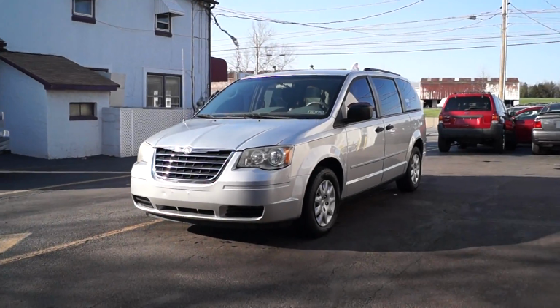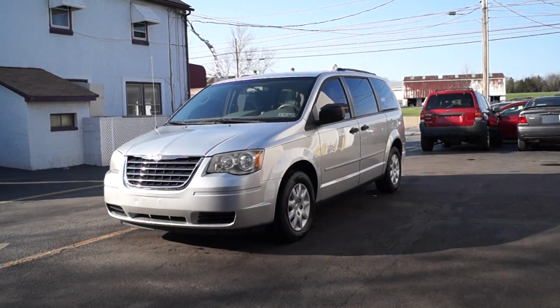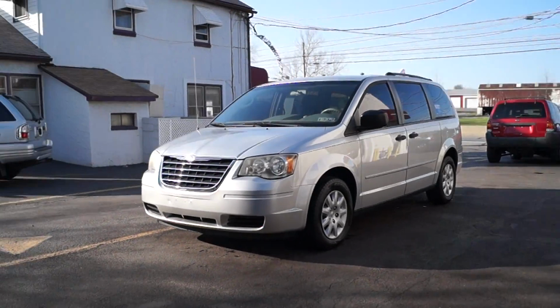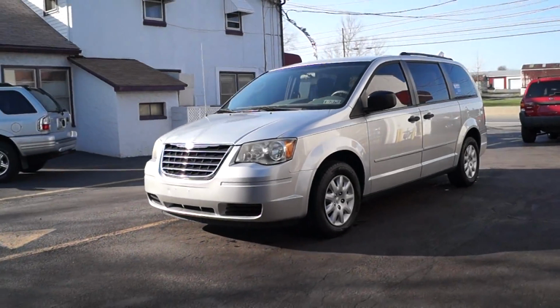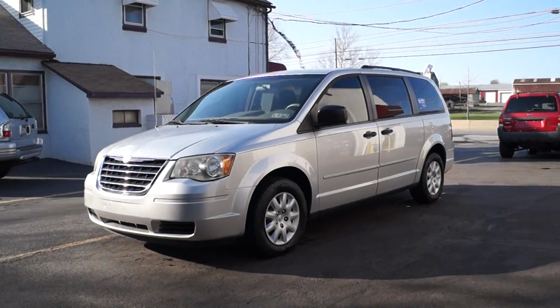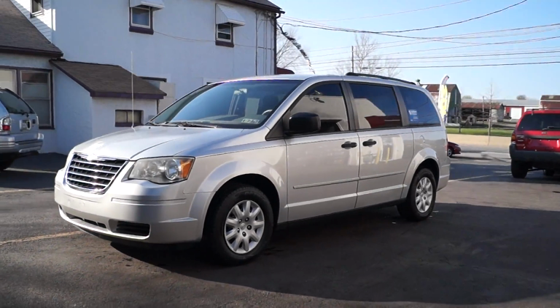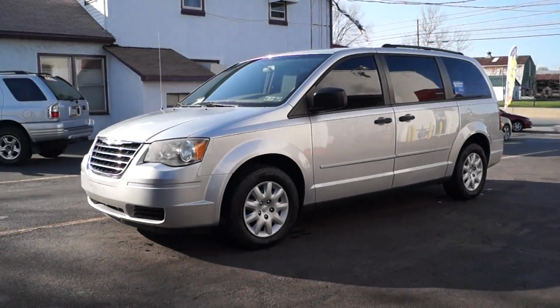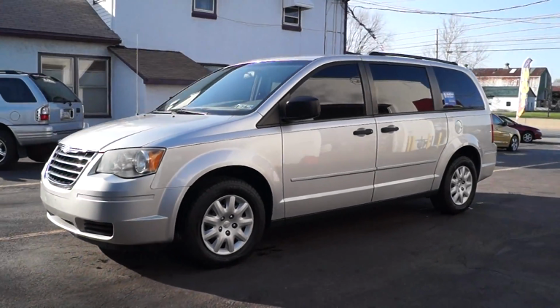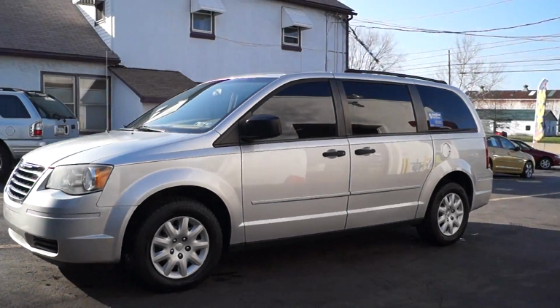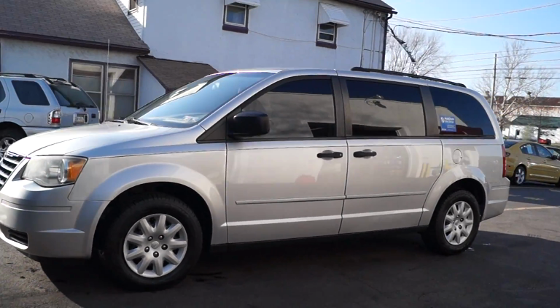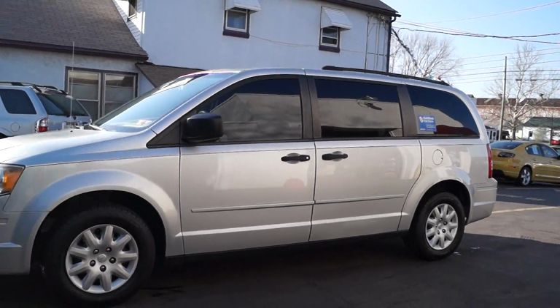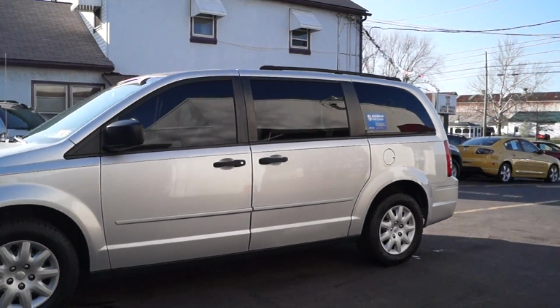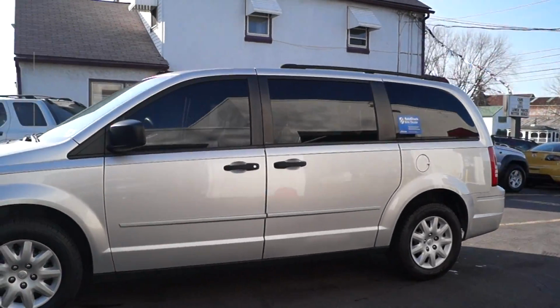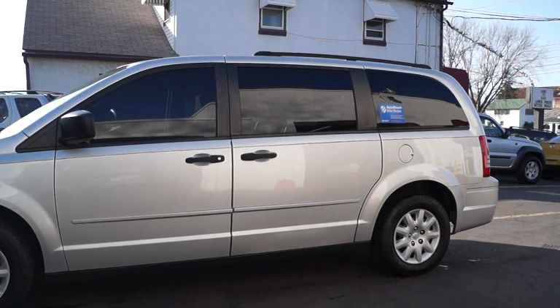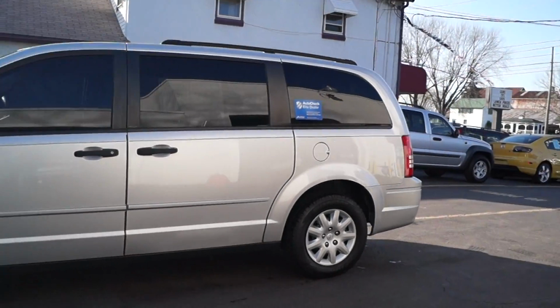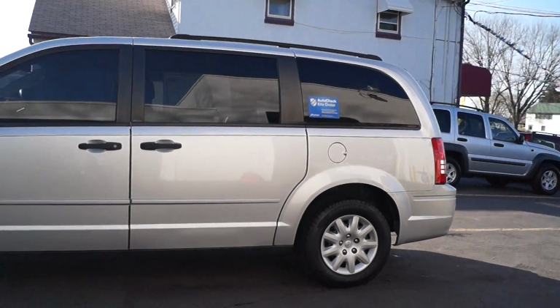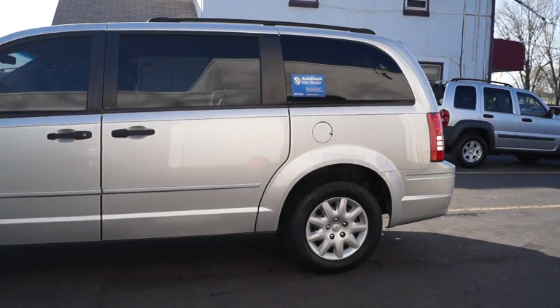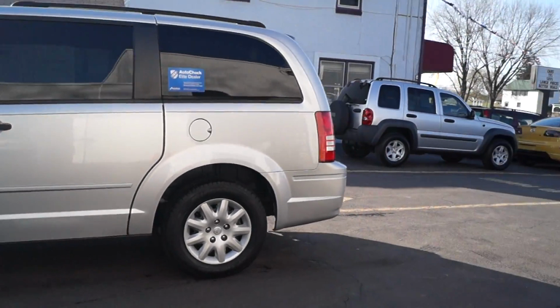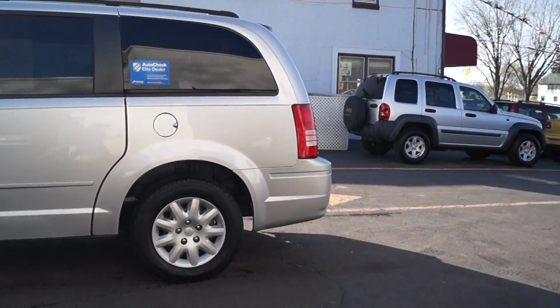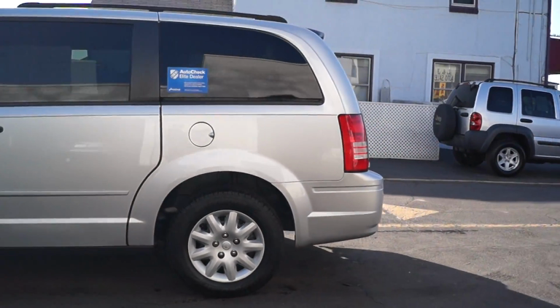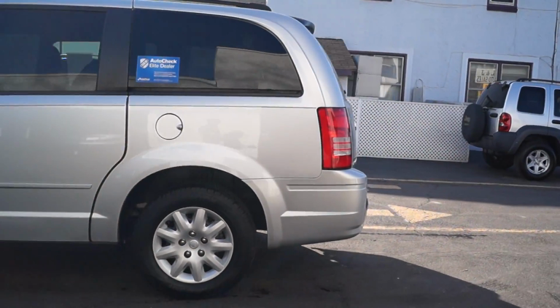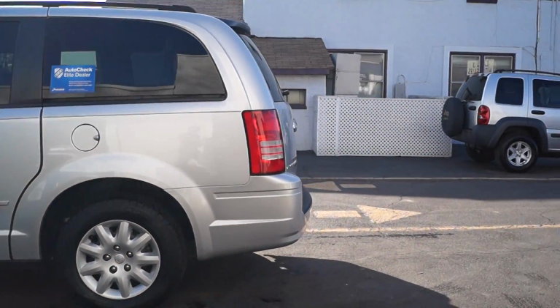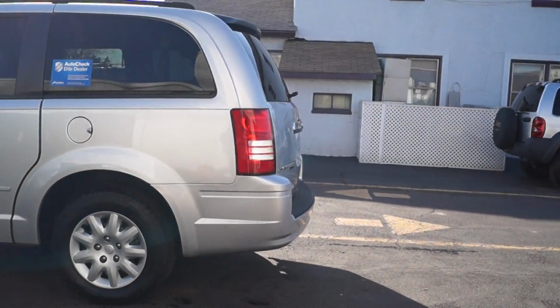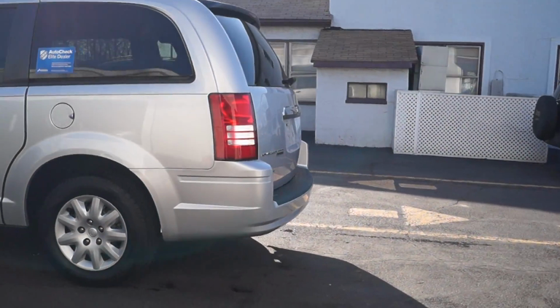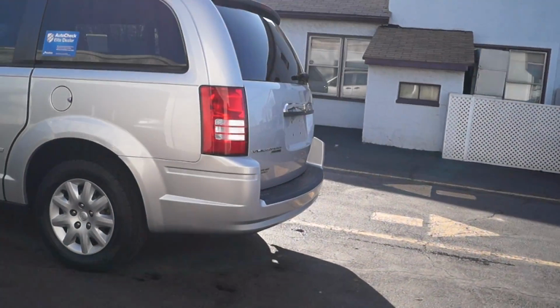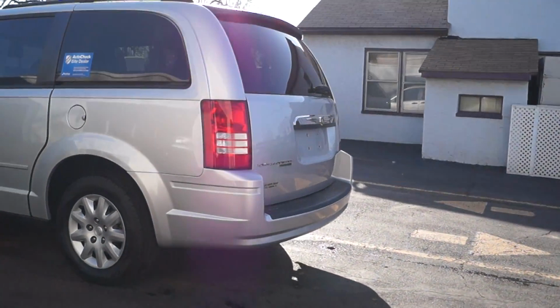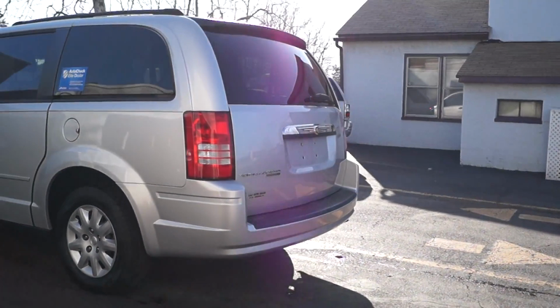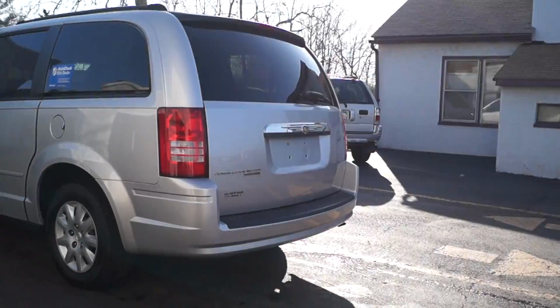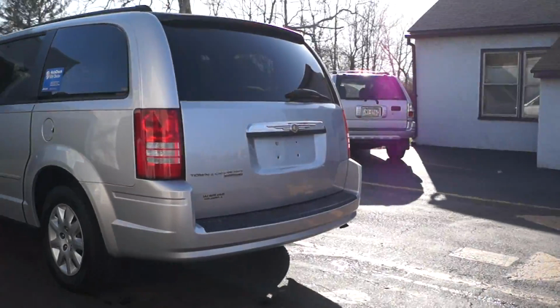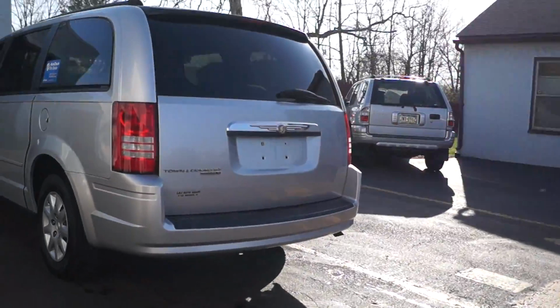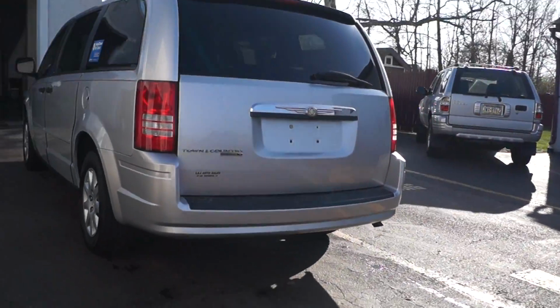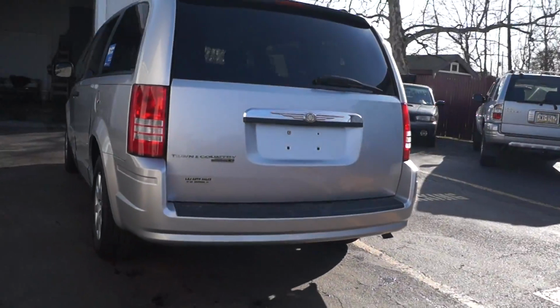Today we have a 2008 Chrysler Town & Country. It's powered by a 3.3 liter V6 motor with an automatic overdrive transmission. It's got all new tires, all new pads and rotors, and a new radiator.